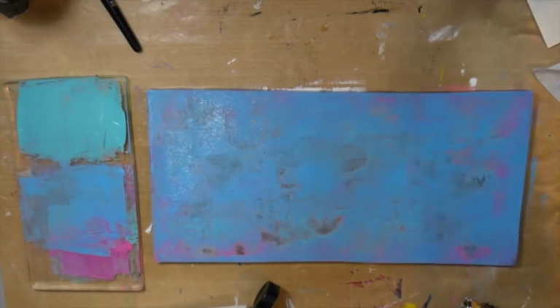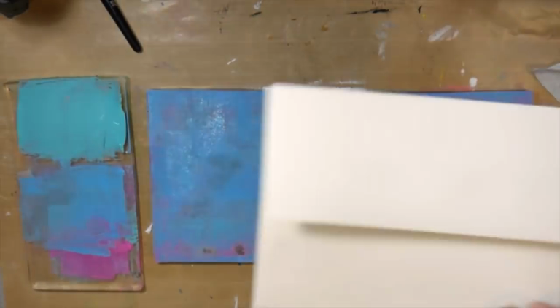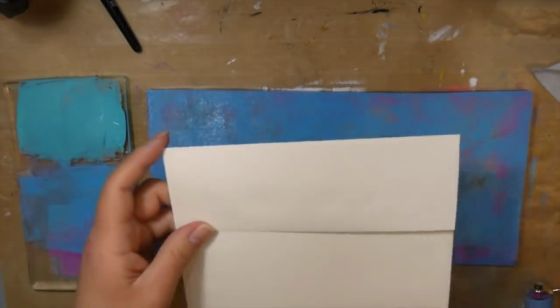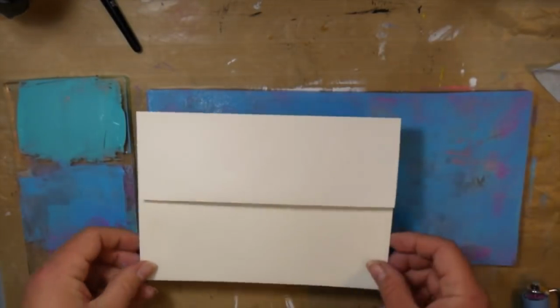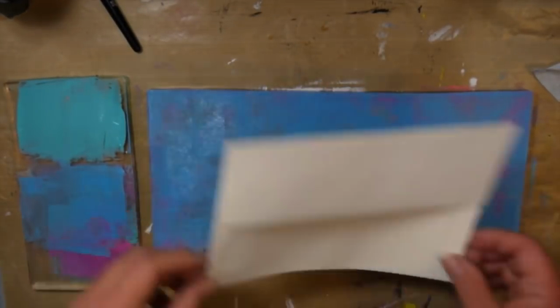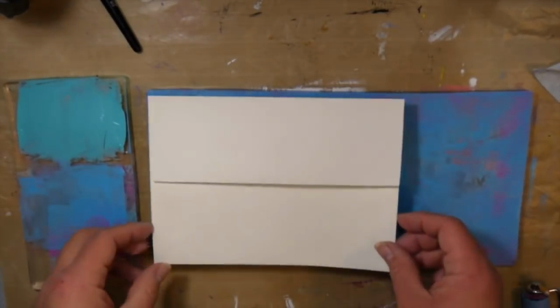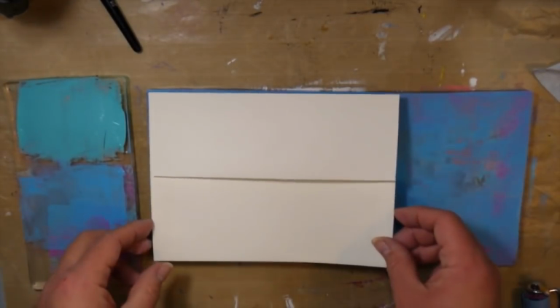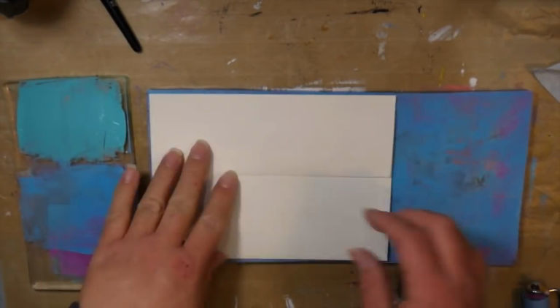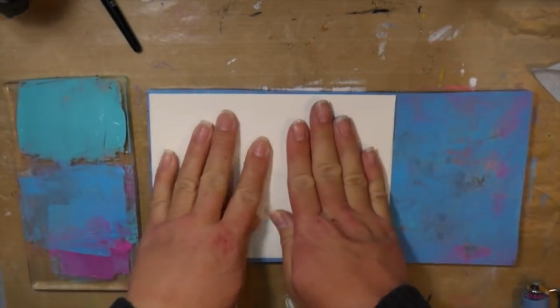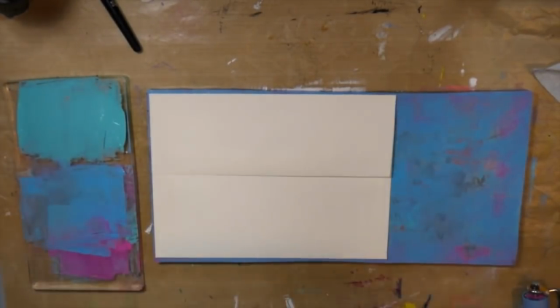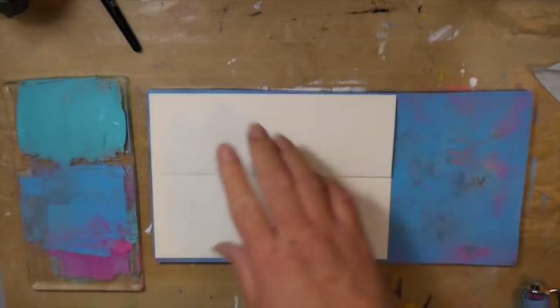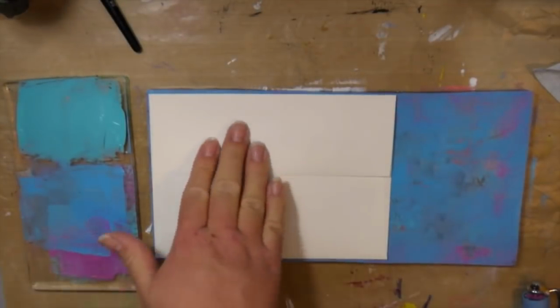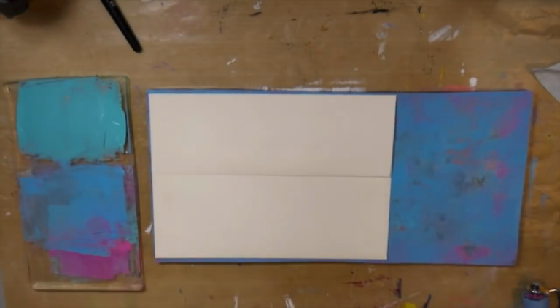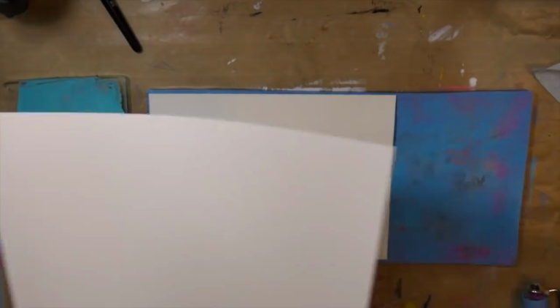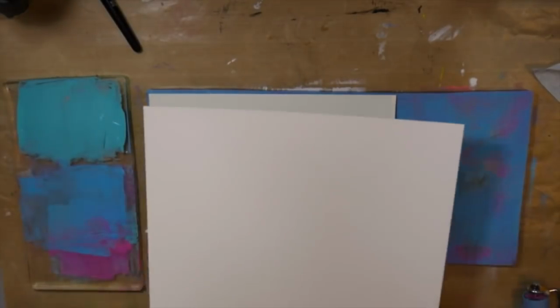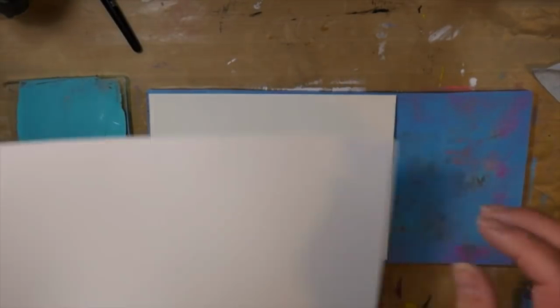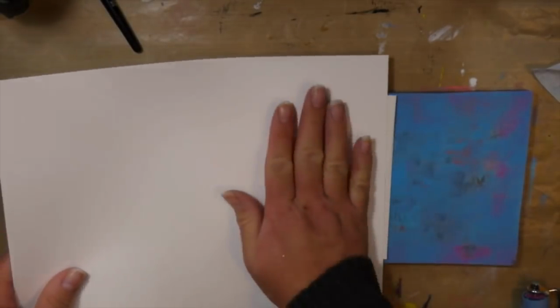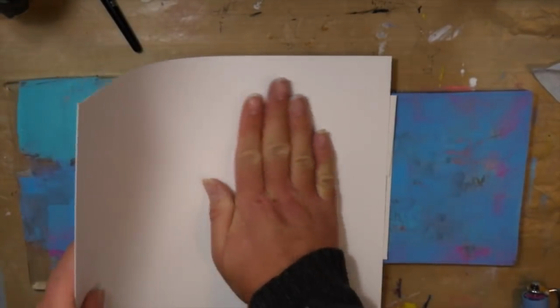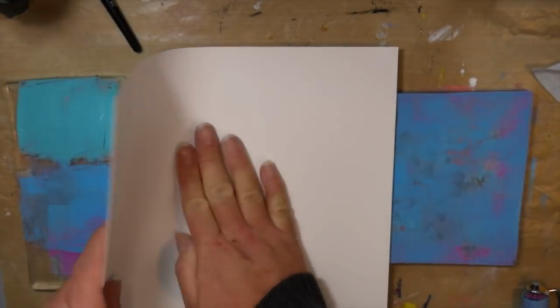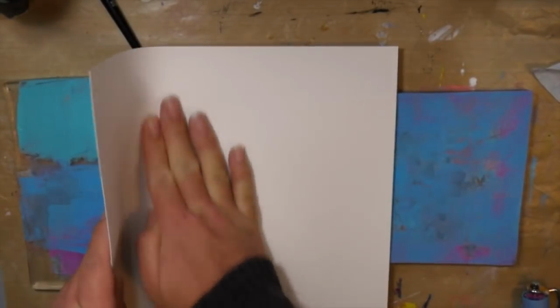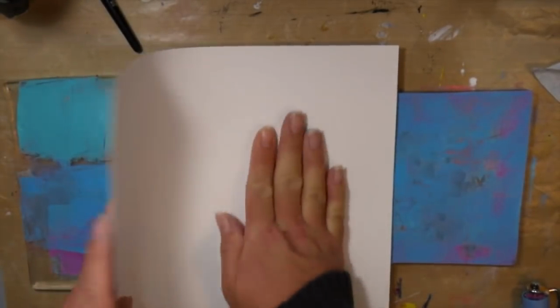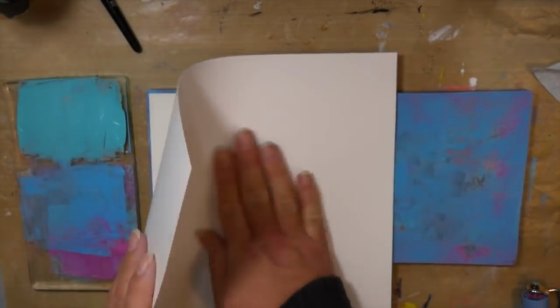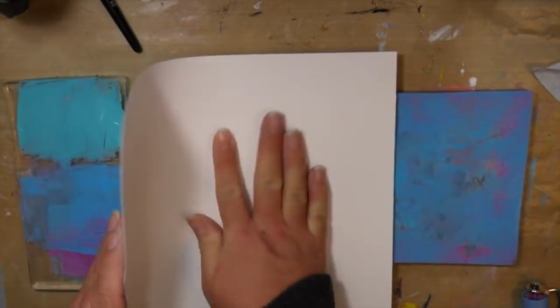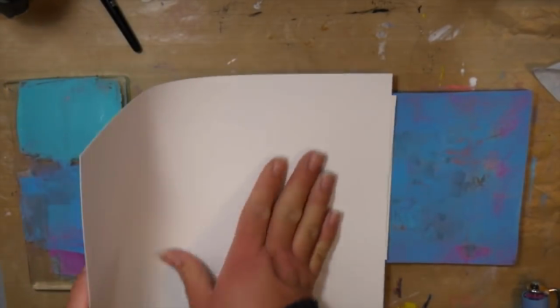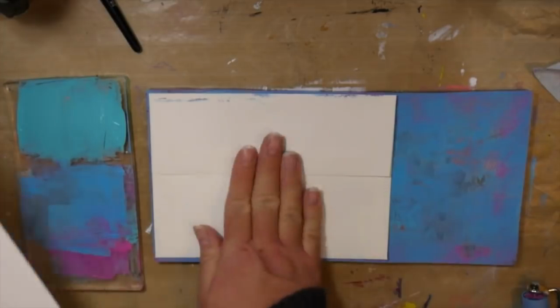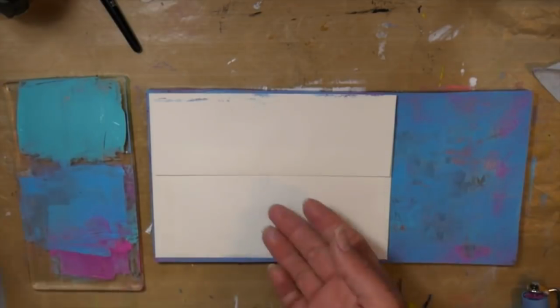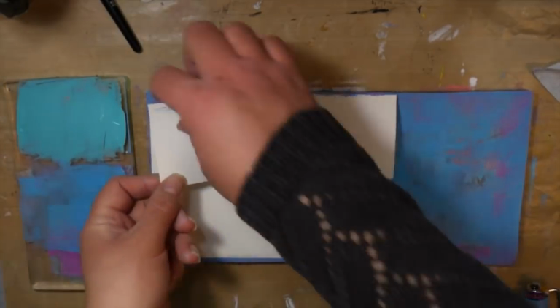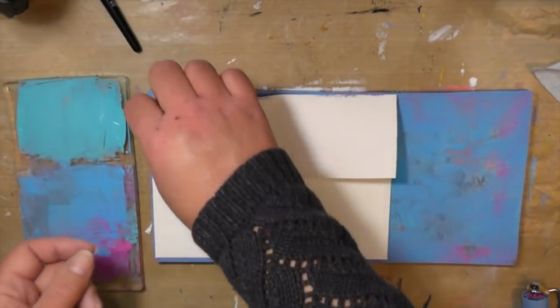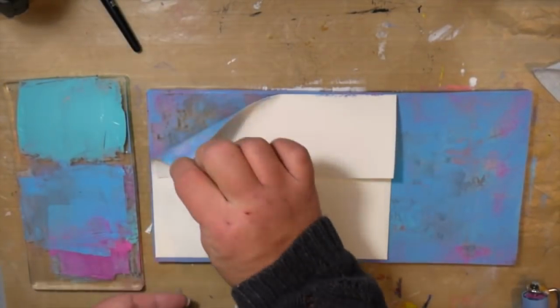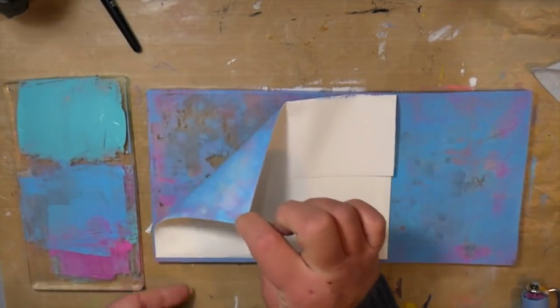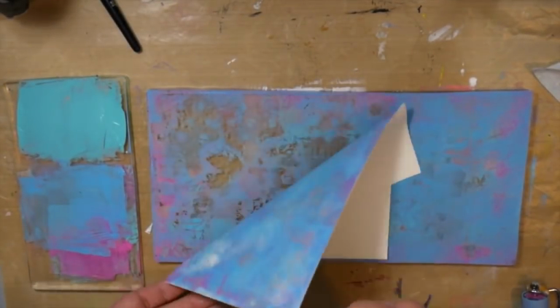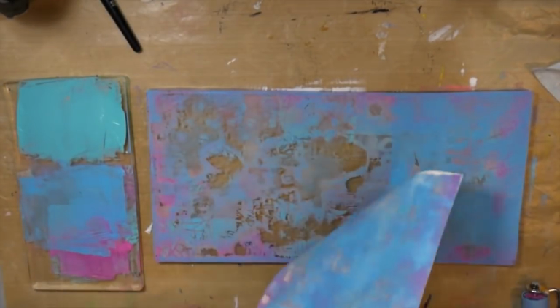Now, this is where the magic happens. I'm going to lay down my envelope onto the plate and use some scratch paper to rub it in really well and then pull it up.